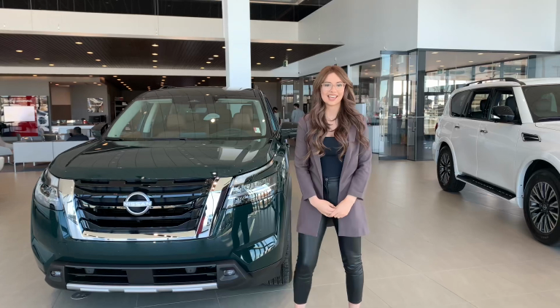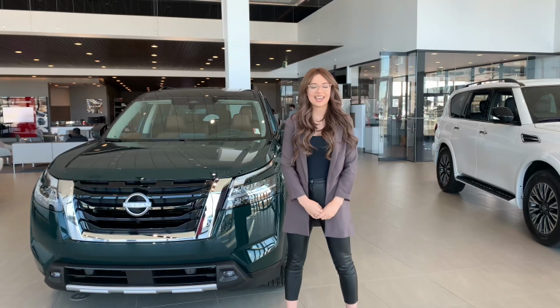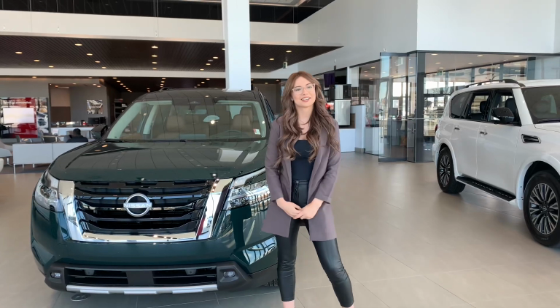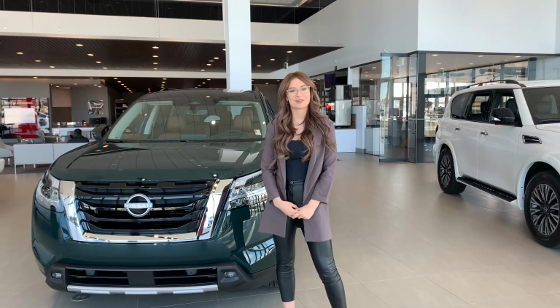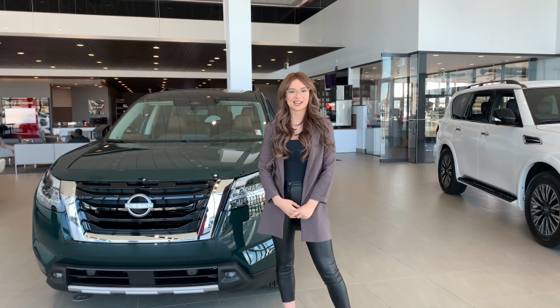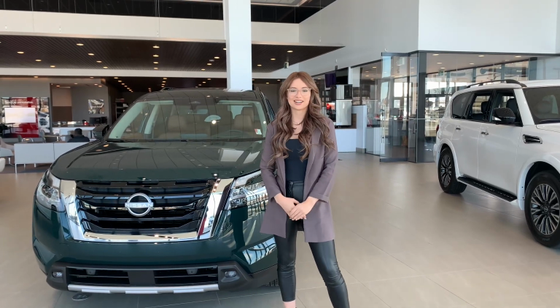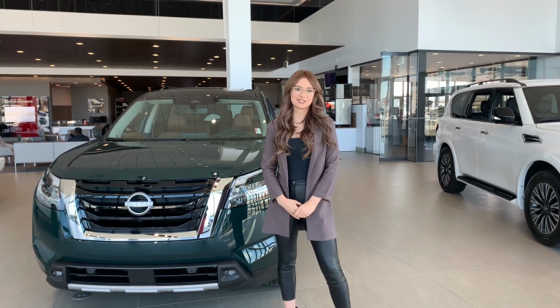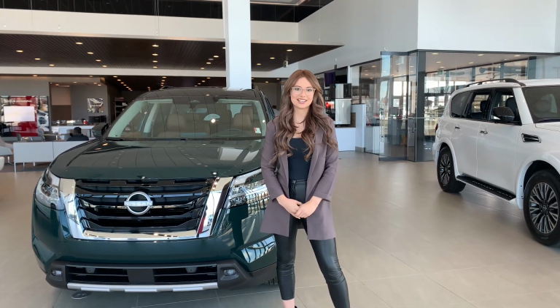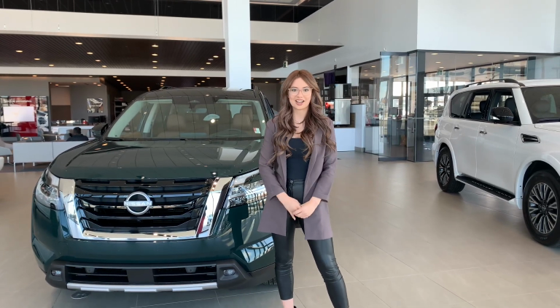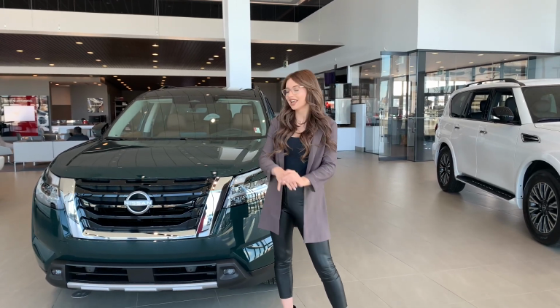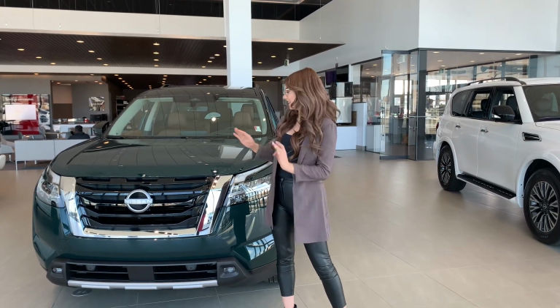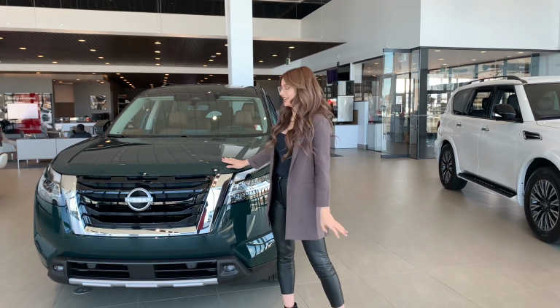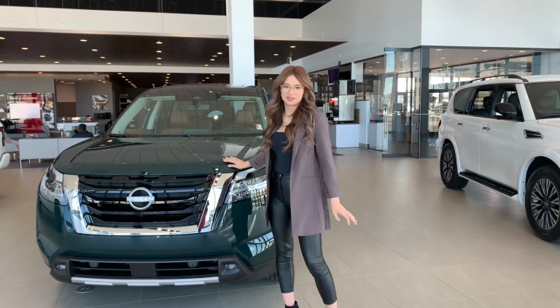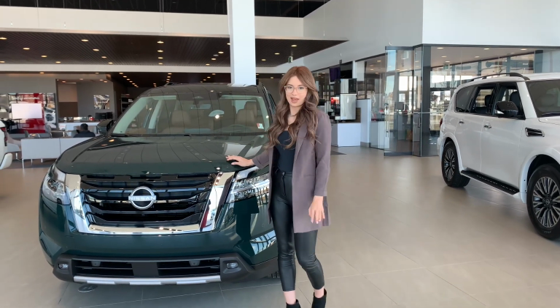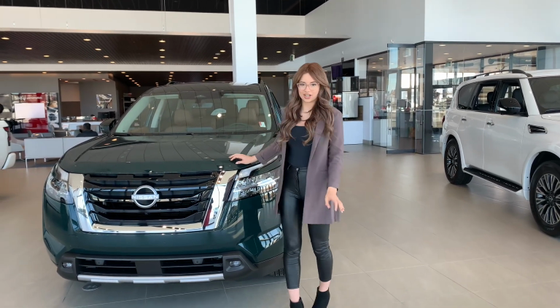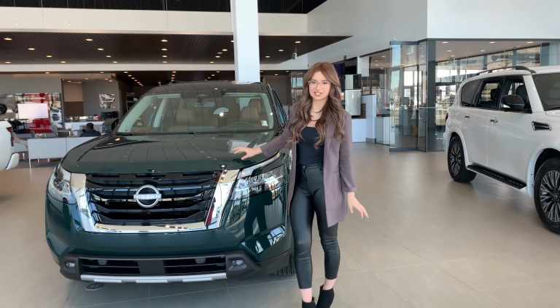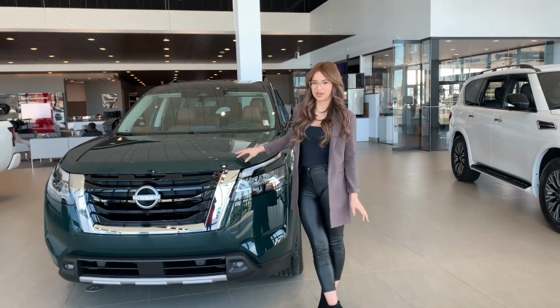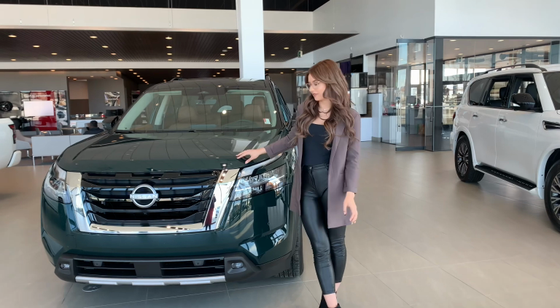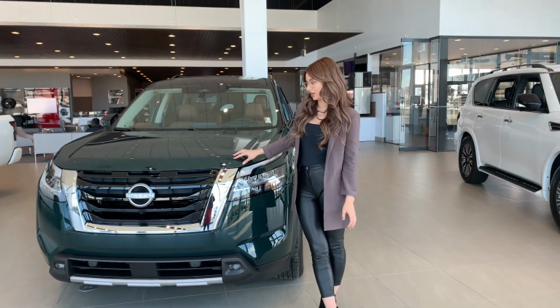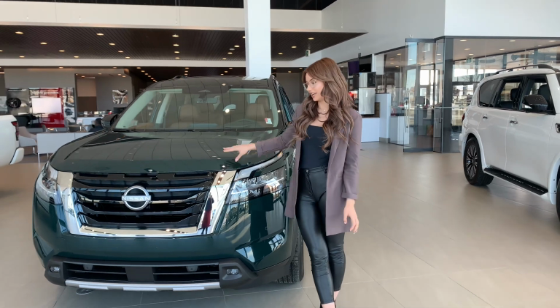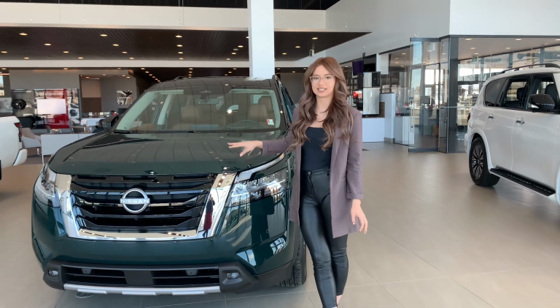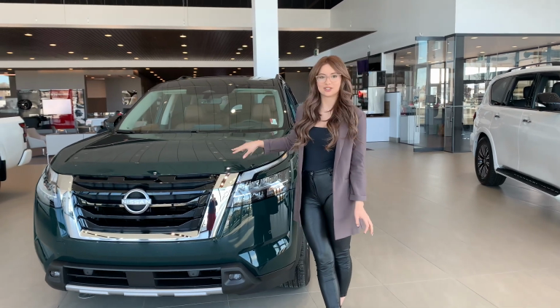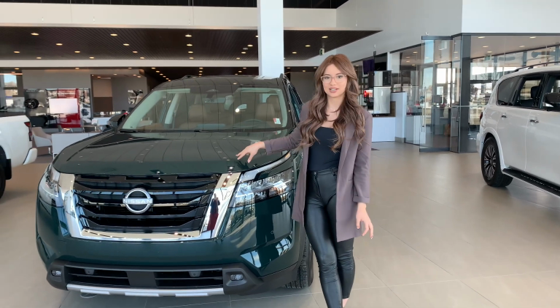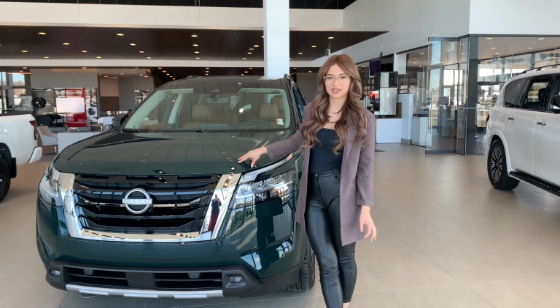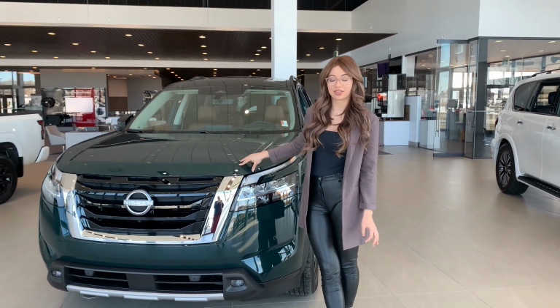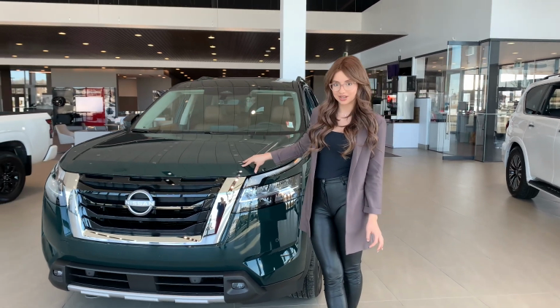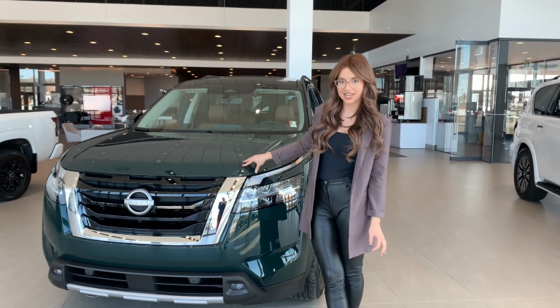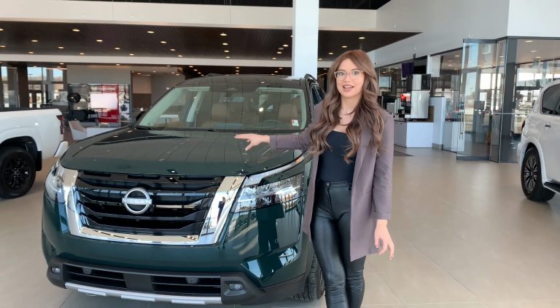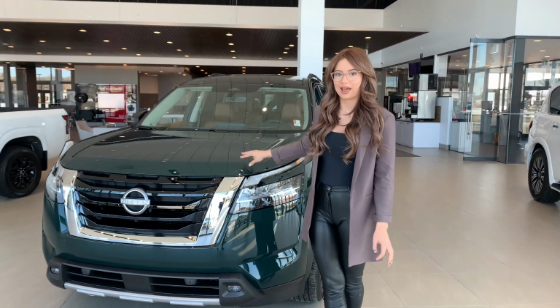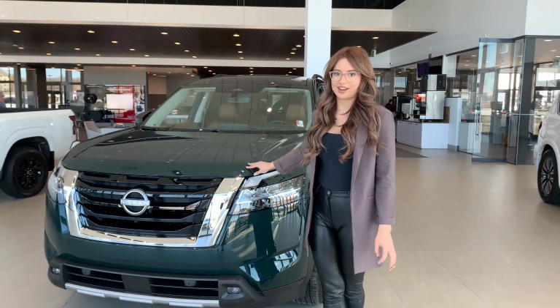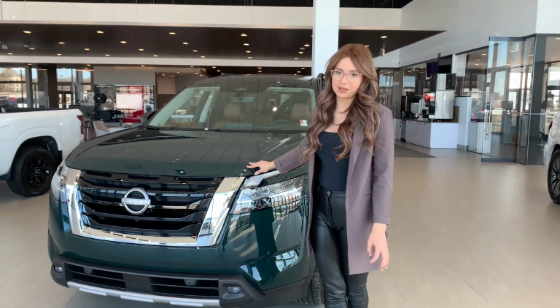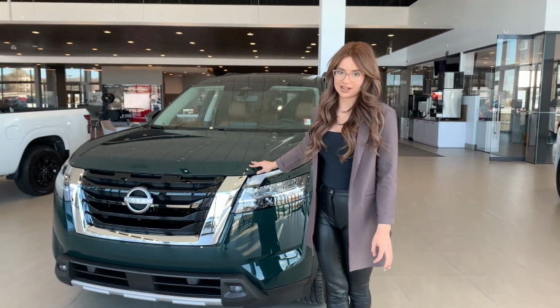Hey guys, my name is Carolyn here at Northside Nissan. This is one of the Pathfinders that we have here — it is the 2023 Pathfinder Platinum.